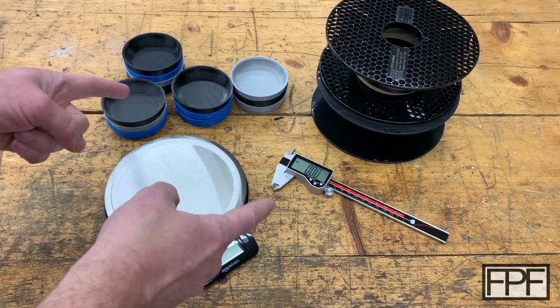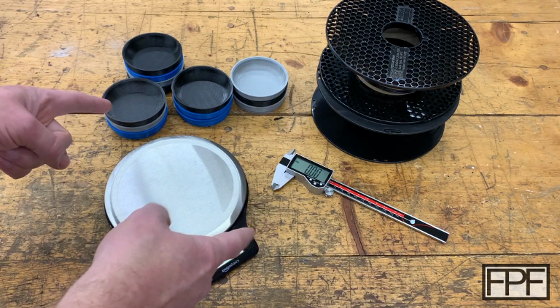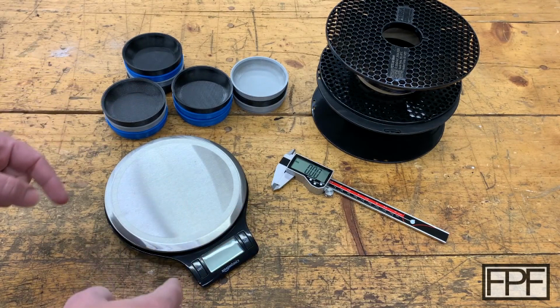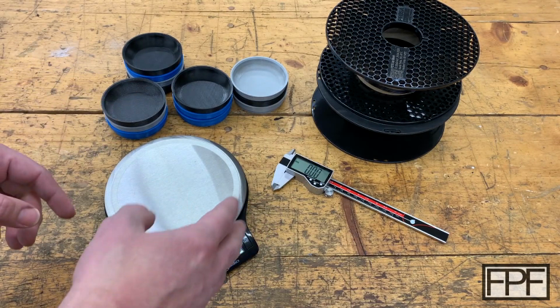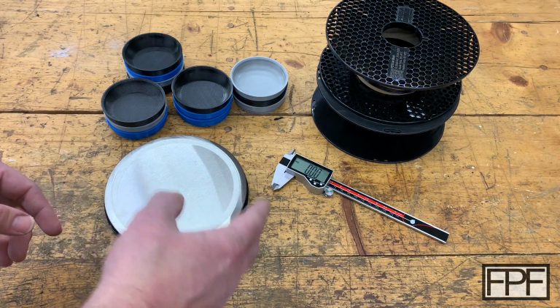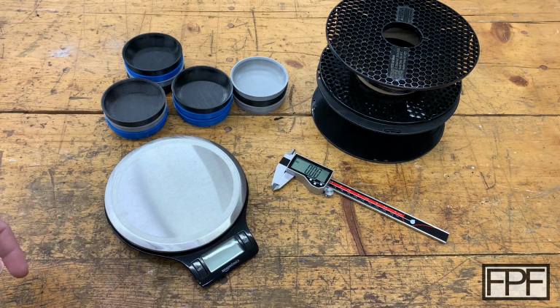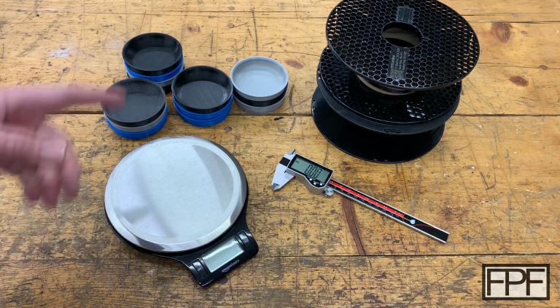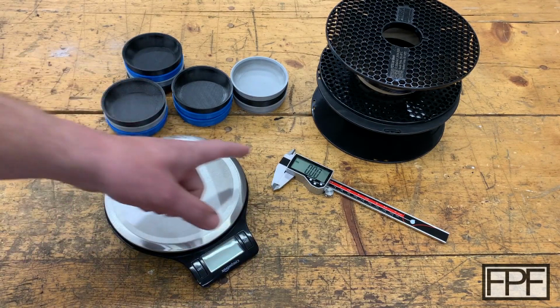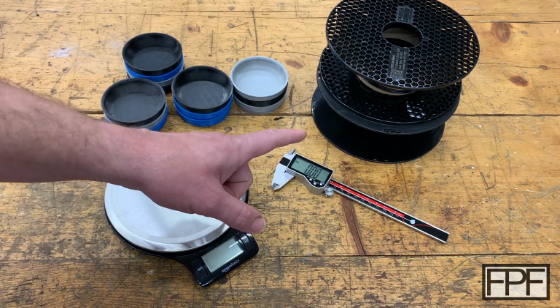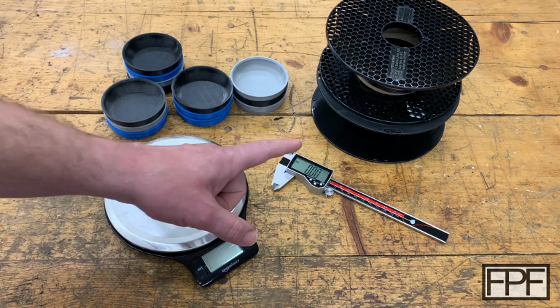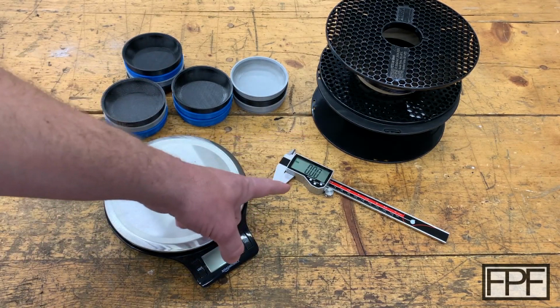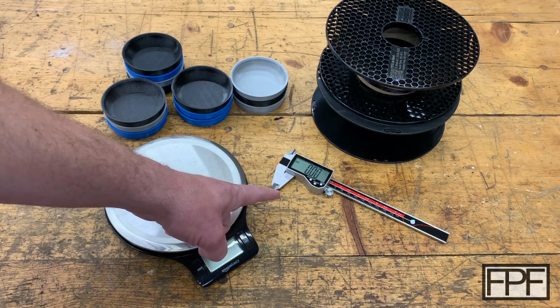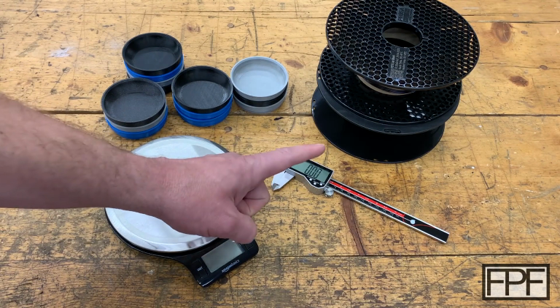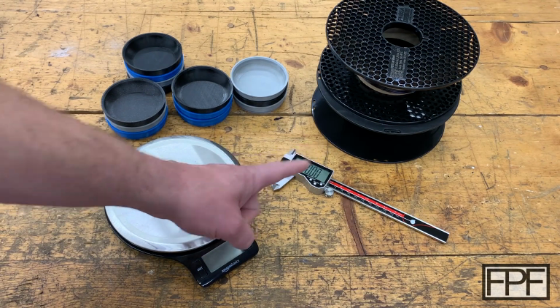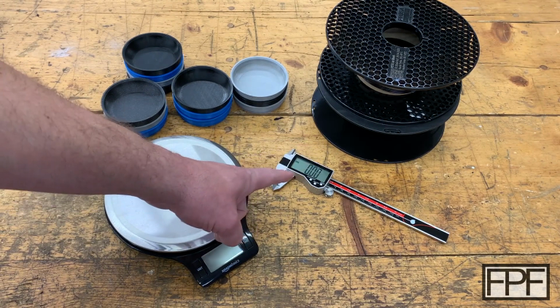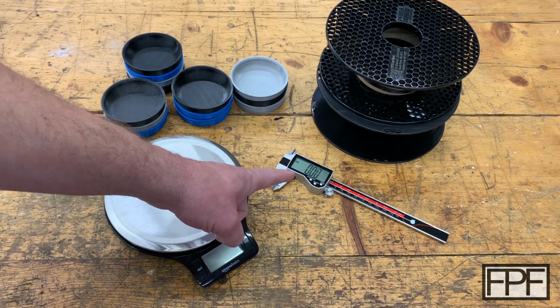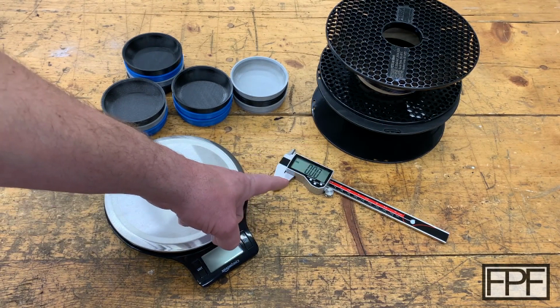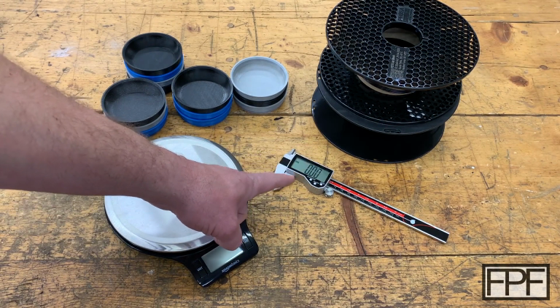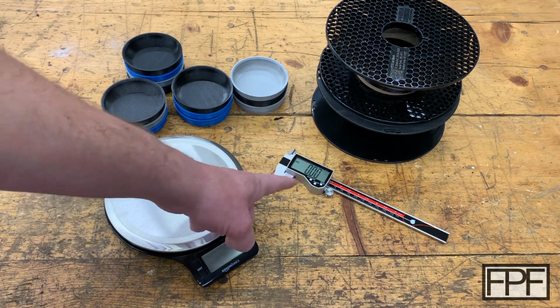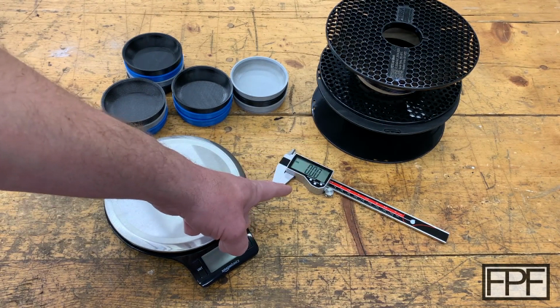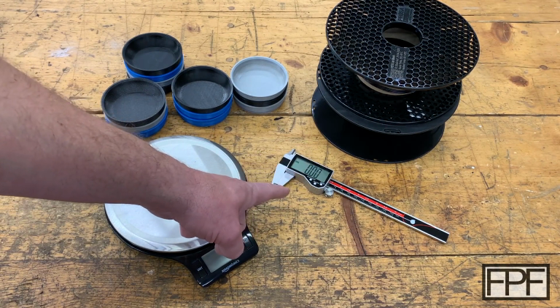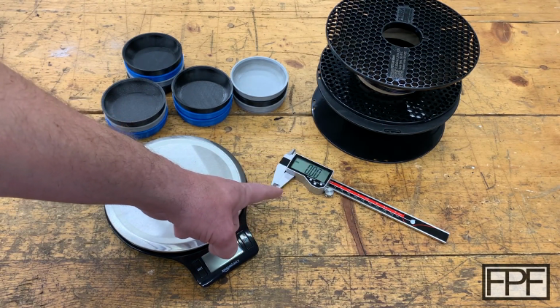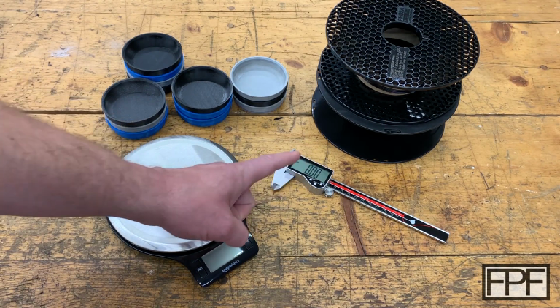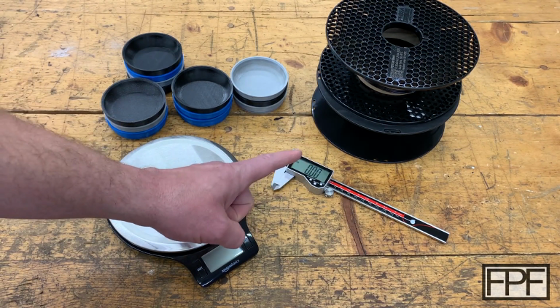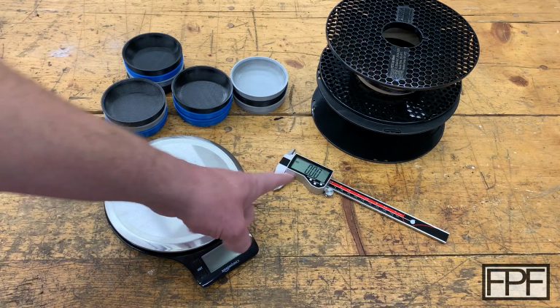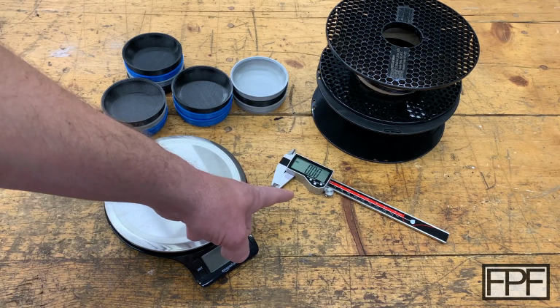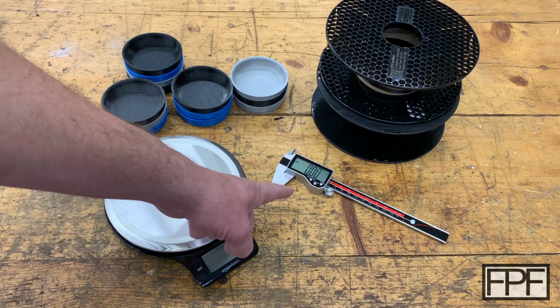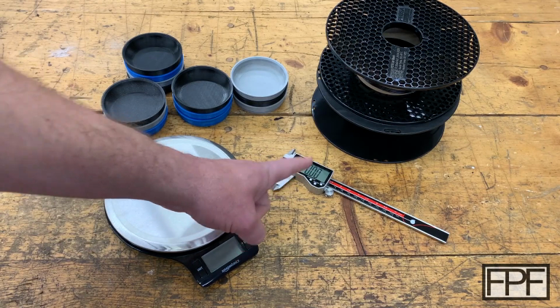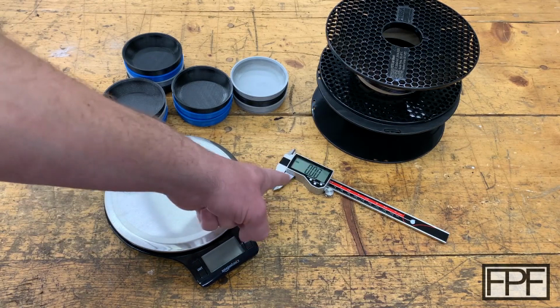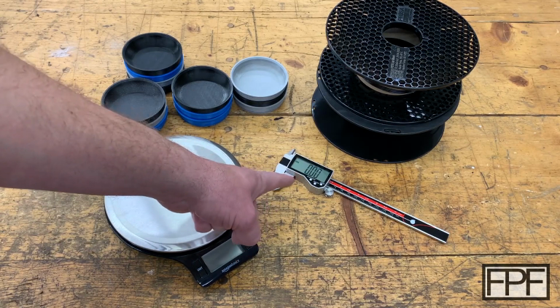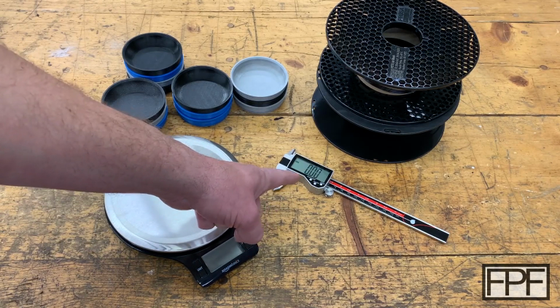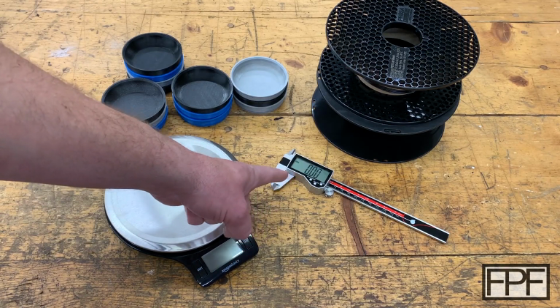I've got a number of things on the bench this week, including this nice pair of digital calipers that I'm going to be giving away free to one lucky subscriber. So if you want to learn how to get these, make sure you stay tuned to the end of the video.